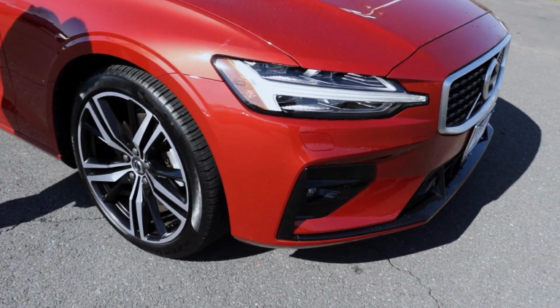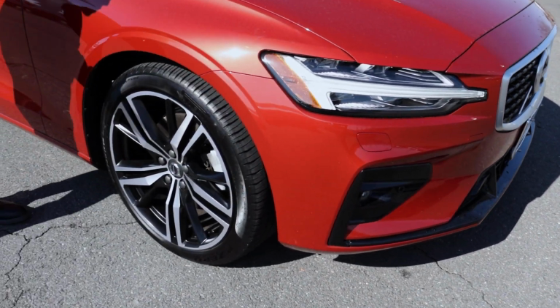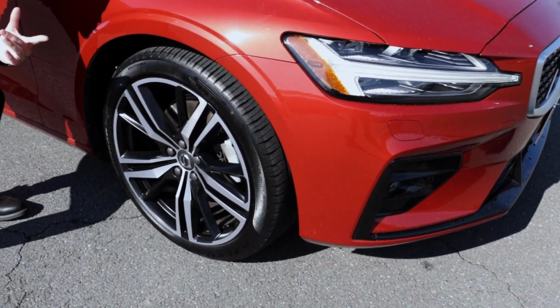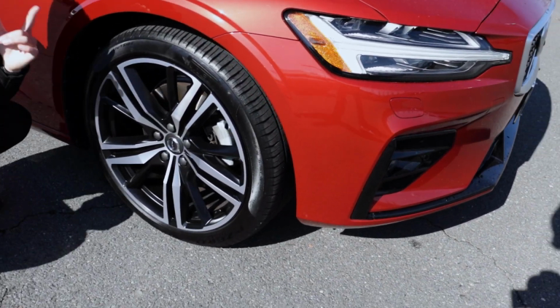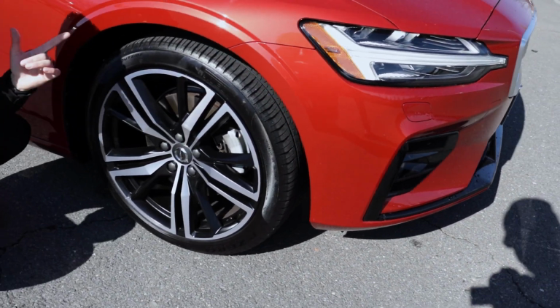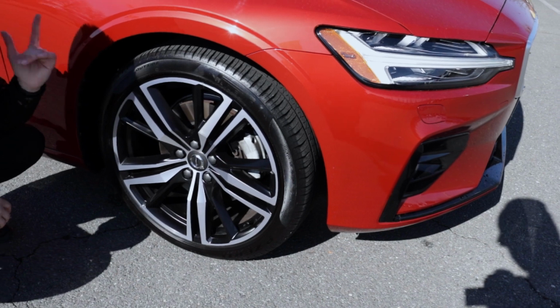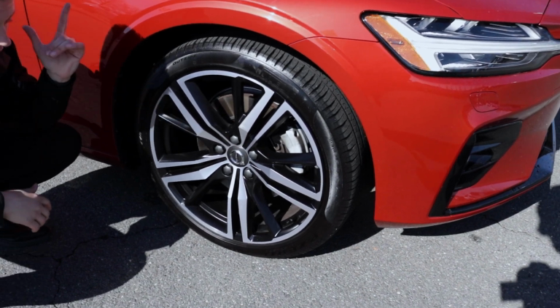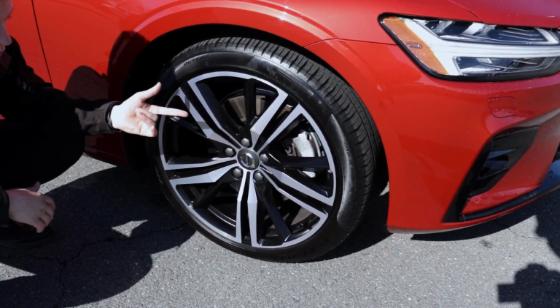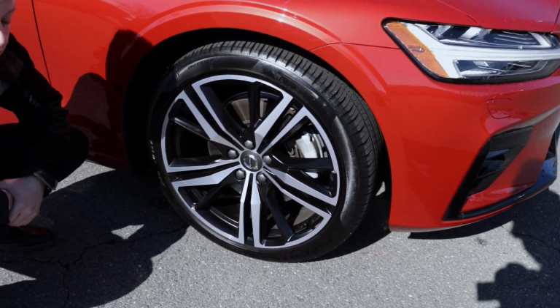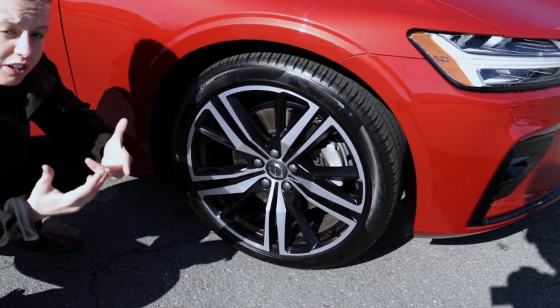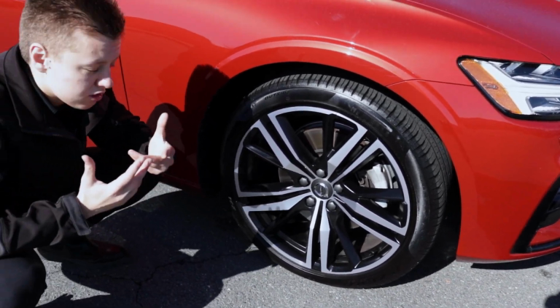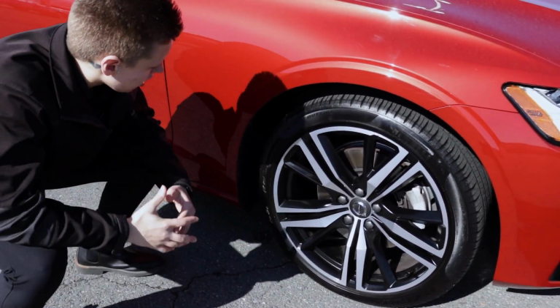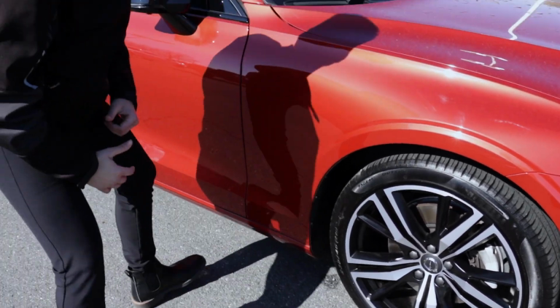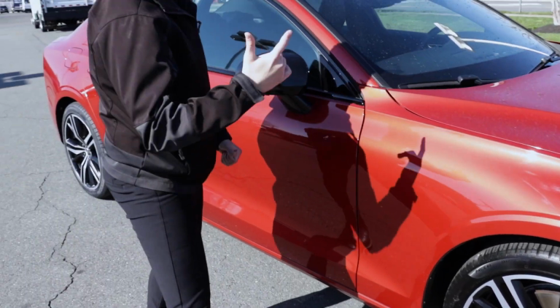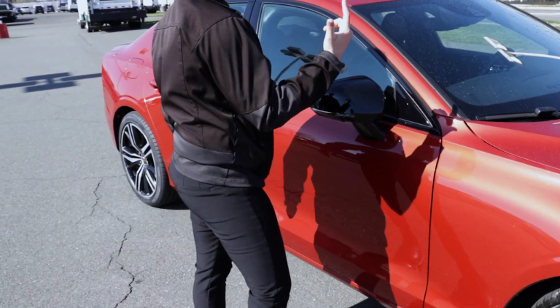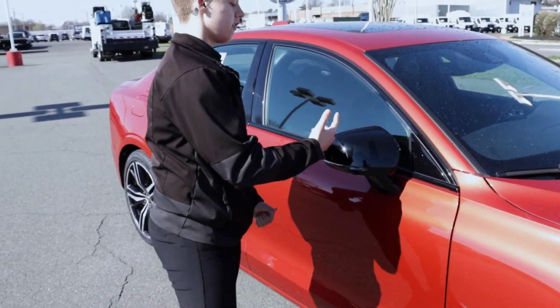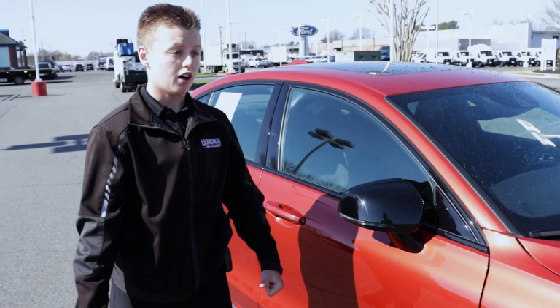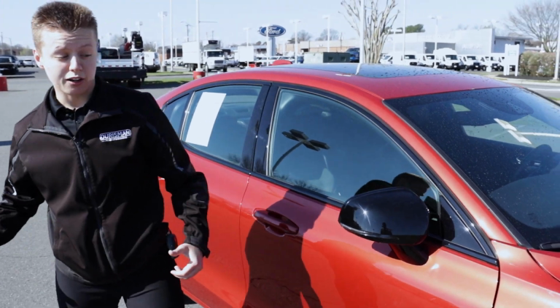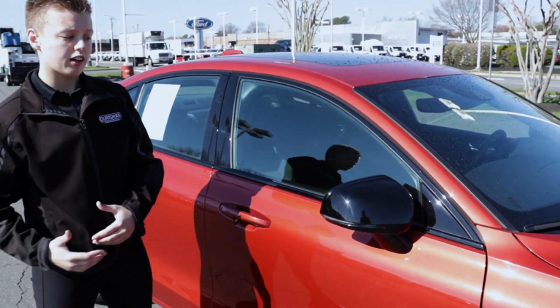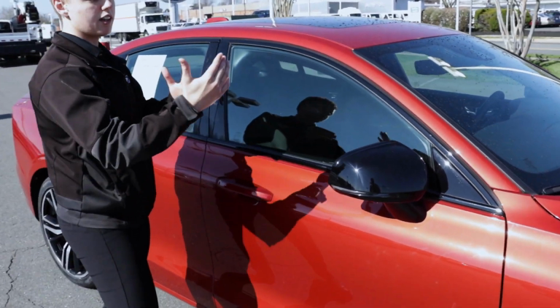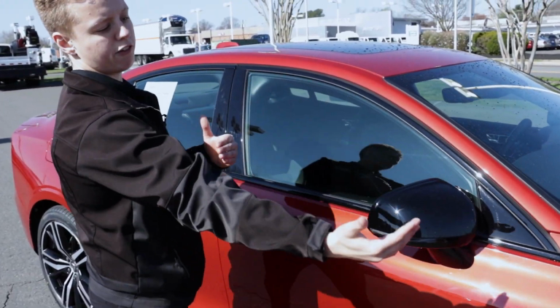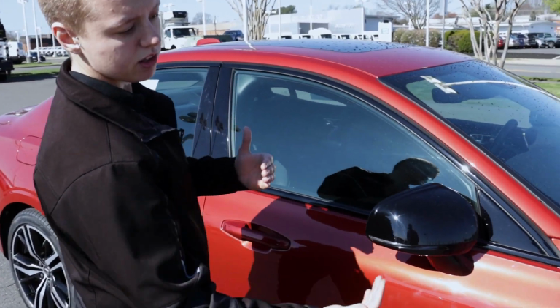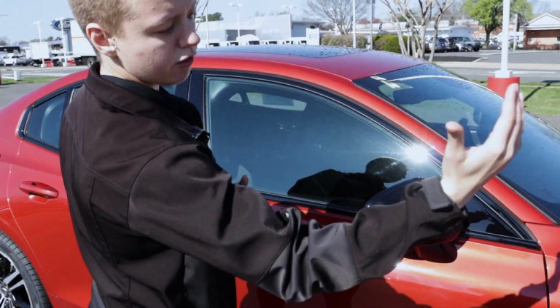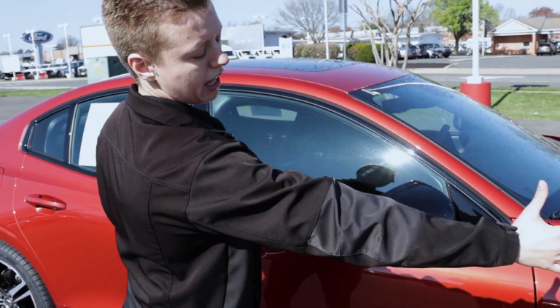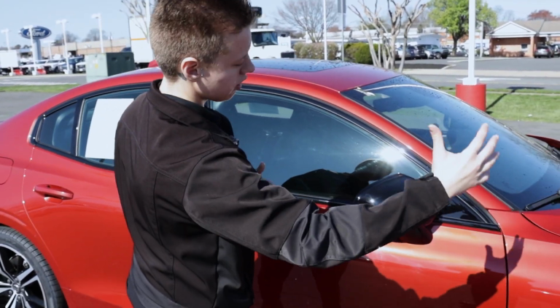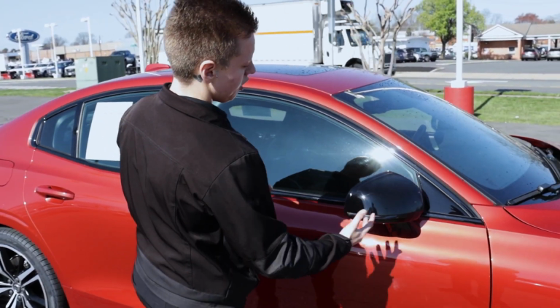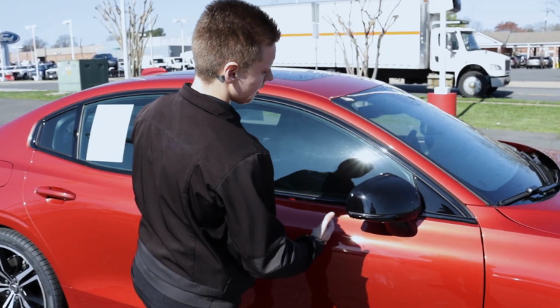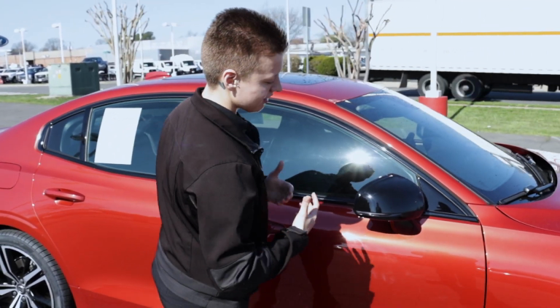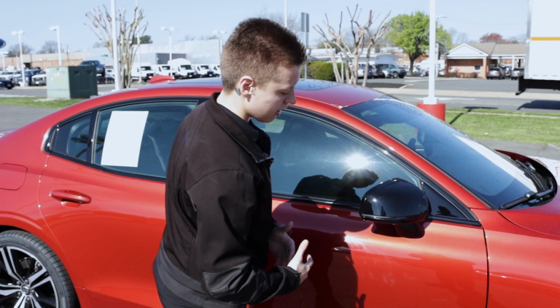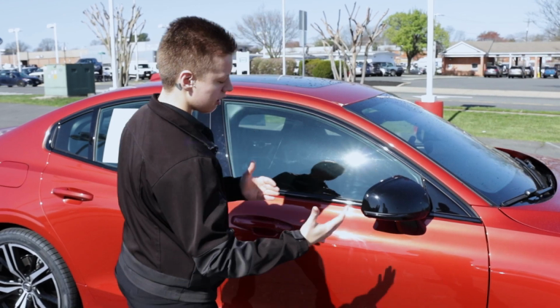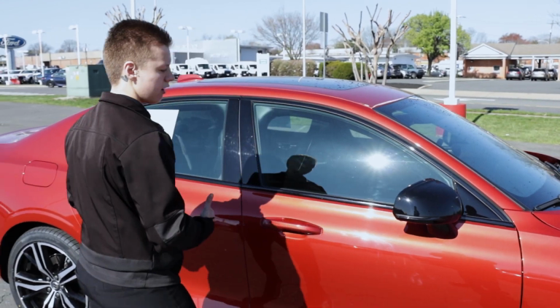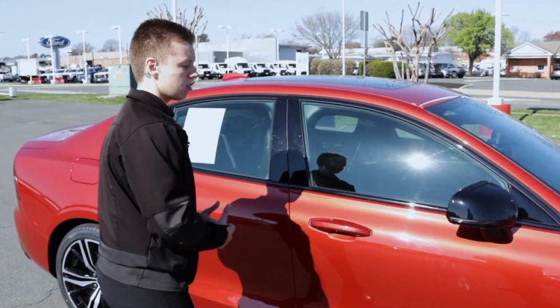Part of the R Design is these upgraded alloy wheels as well, which give the car a really nice sporty look. You have upgraded mirror caps that flow with the vehicle for the blackout grille, really giving a nice accent throughout the entire vehicle.